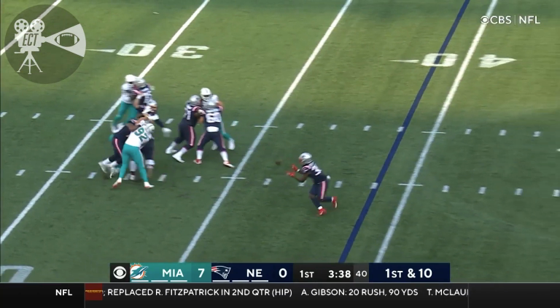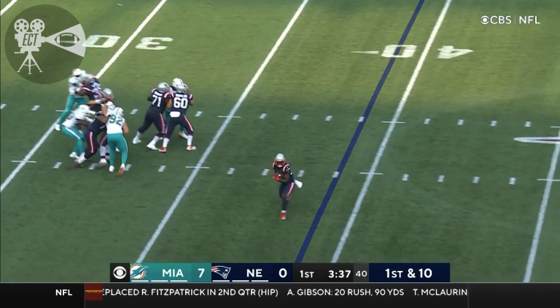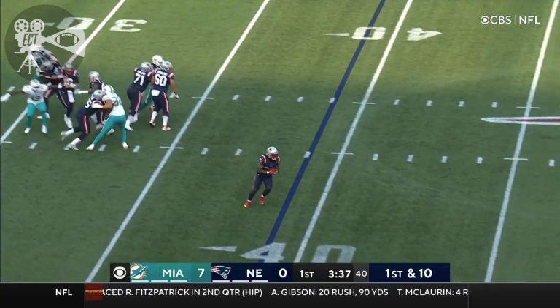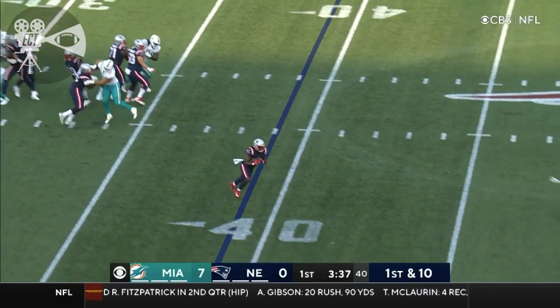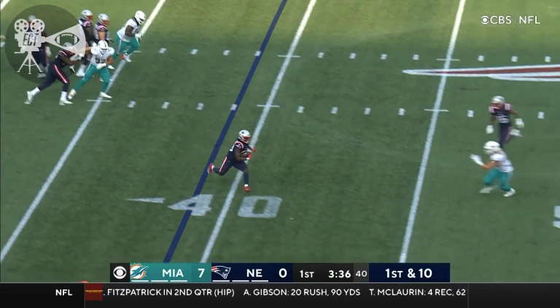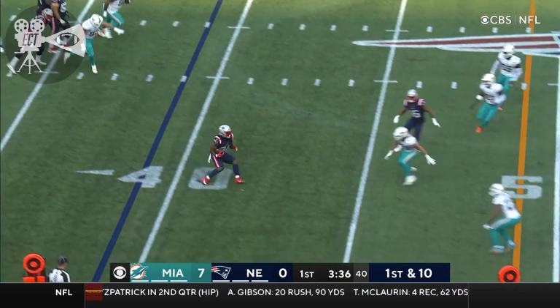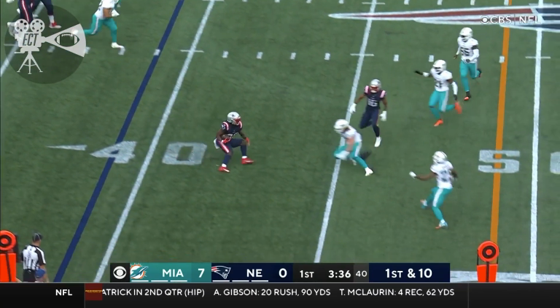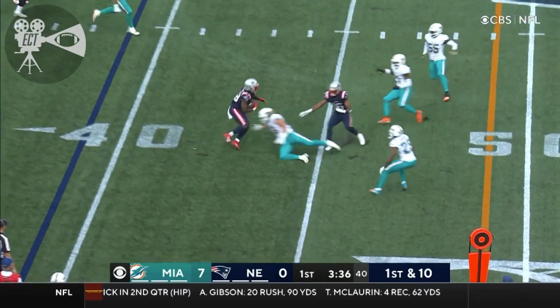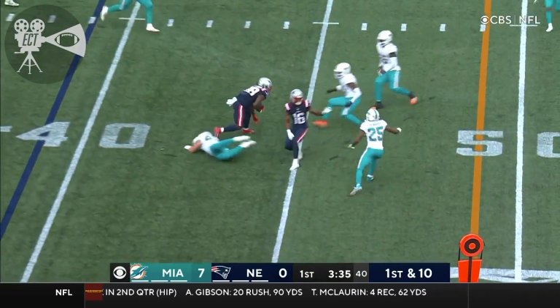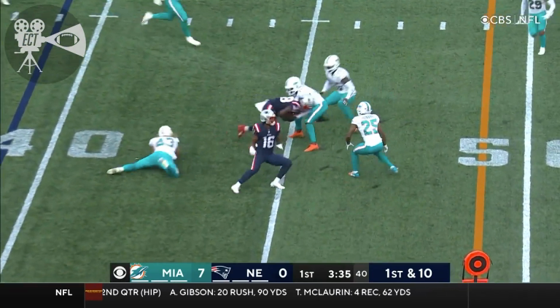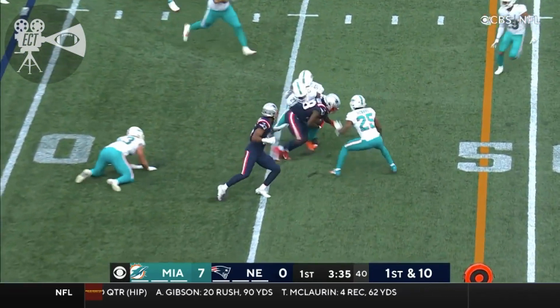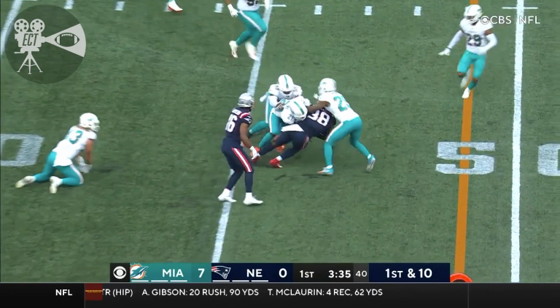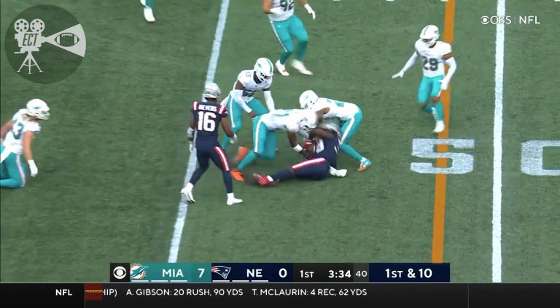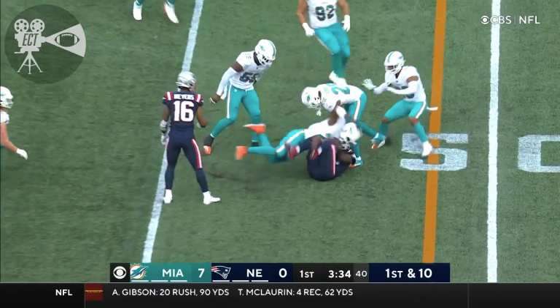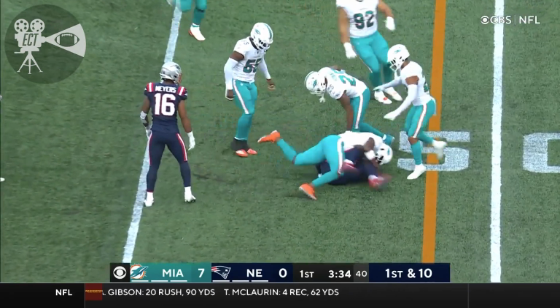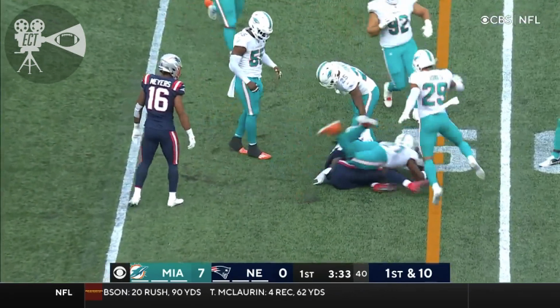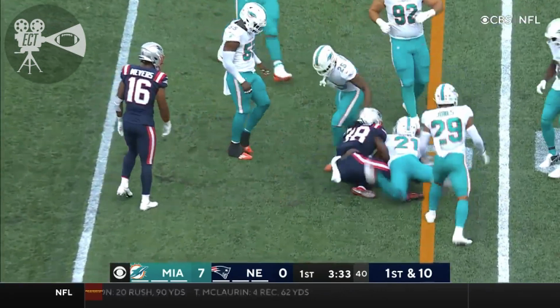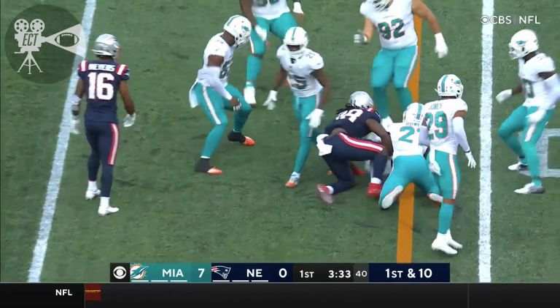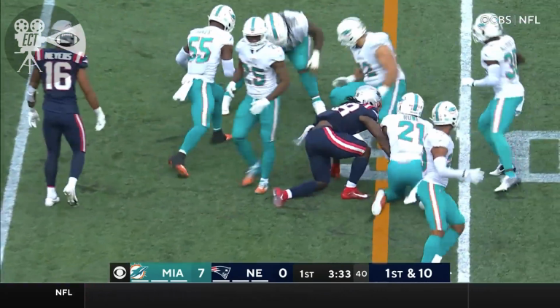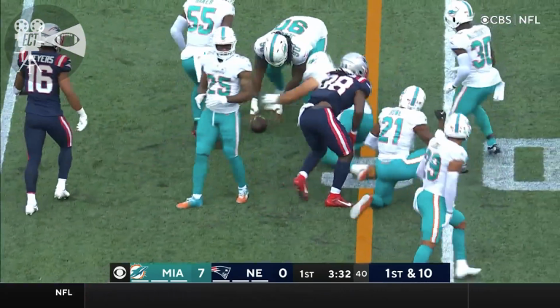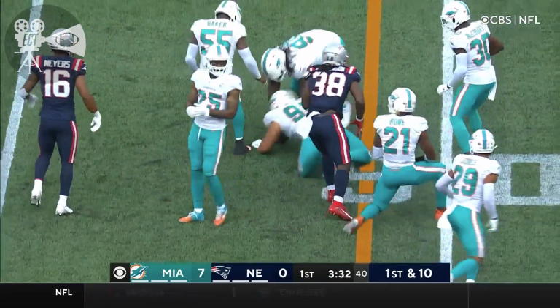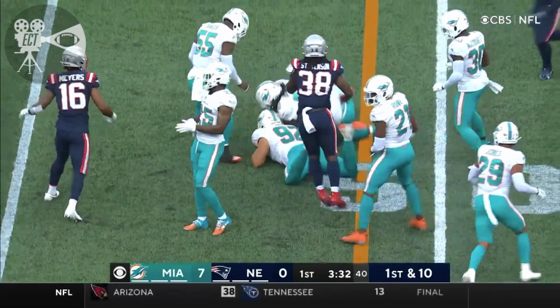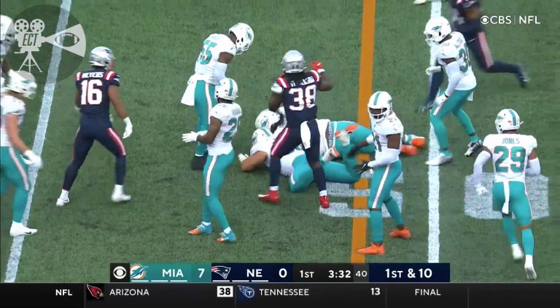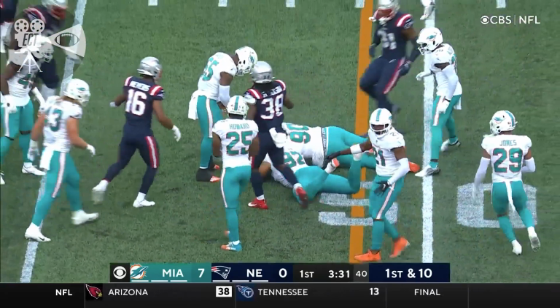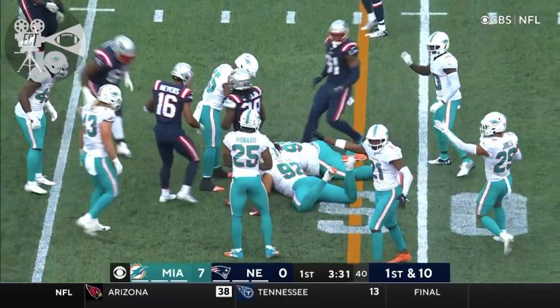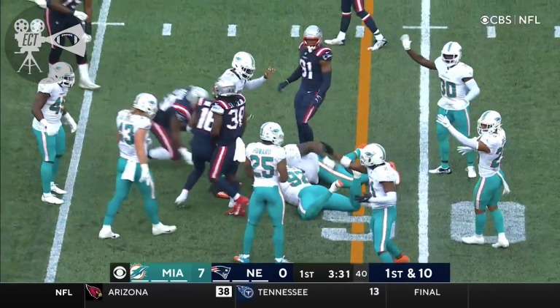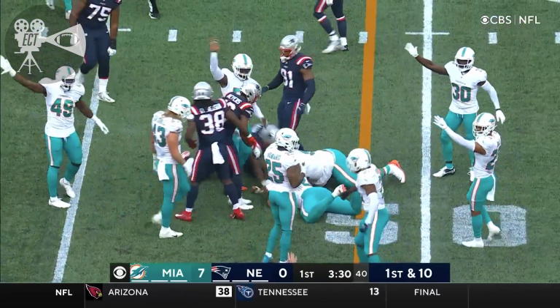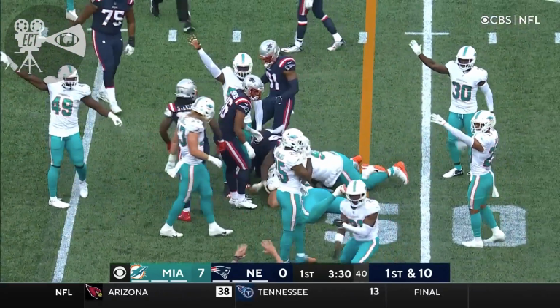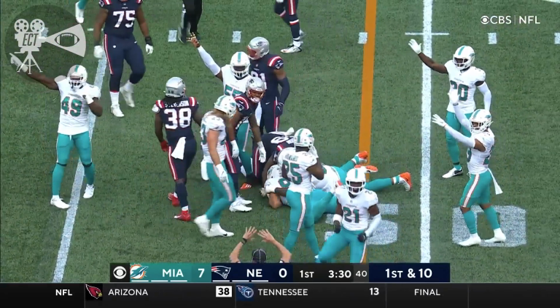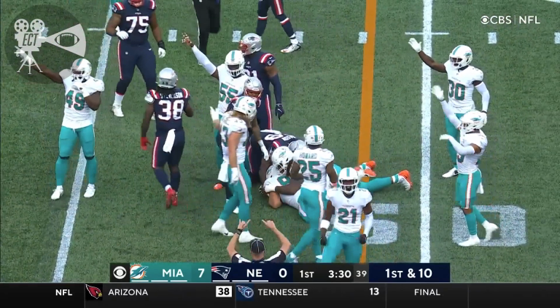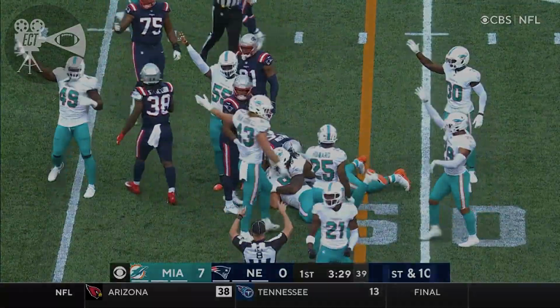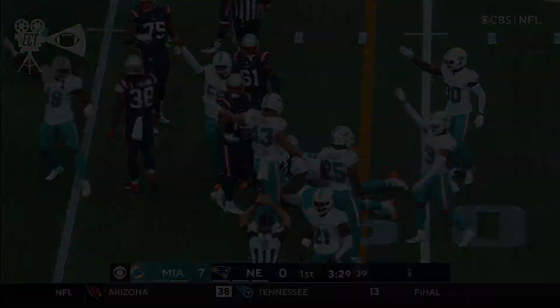Jones in traffic. It's Stevenson. He'll dance and then brought down on the play by Justin Coleman. Oh, and that ball's loose — let's see if they call it a fumble.